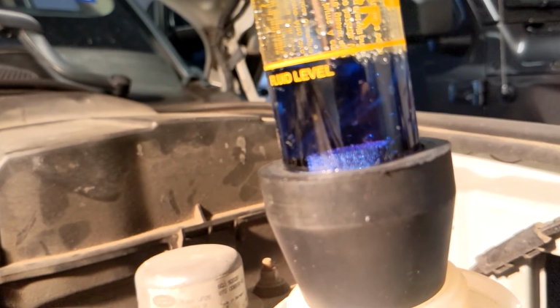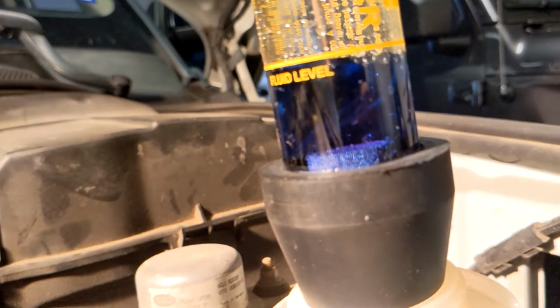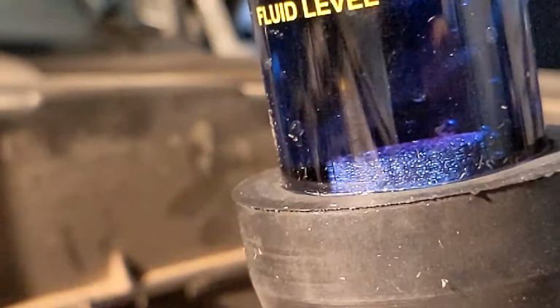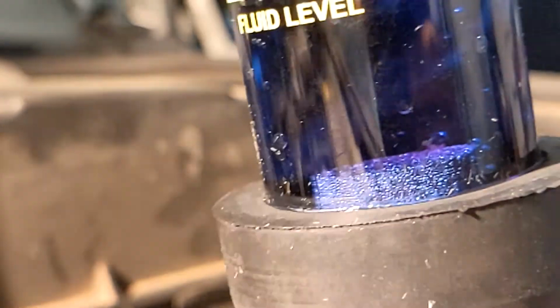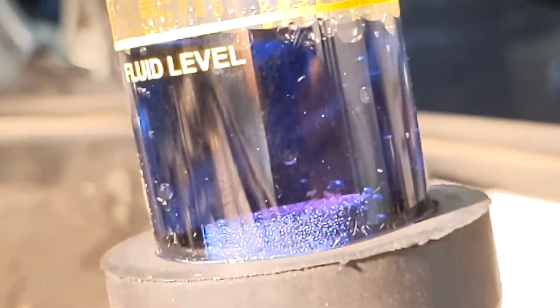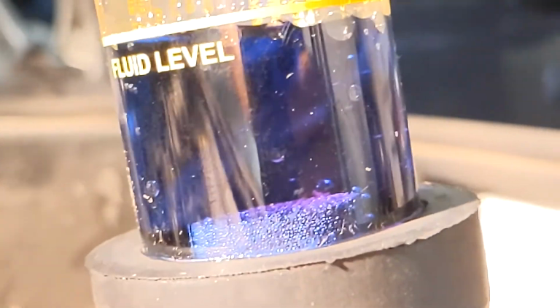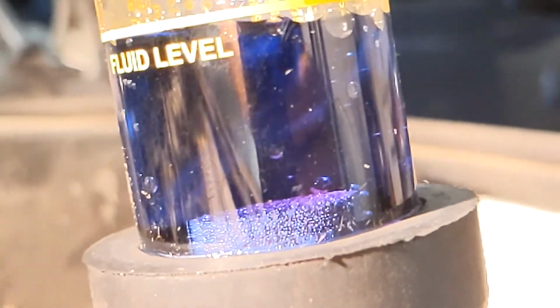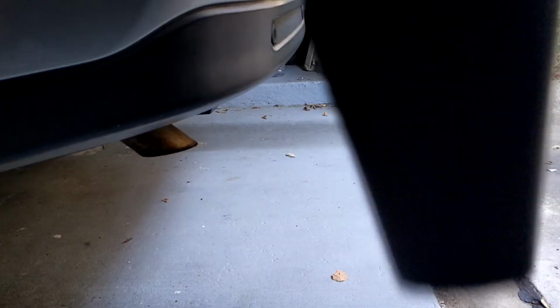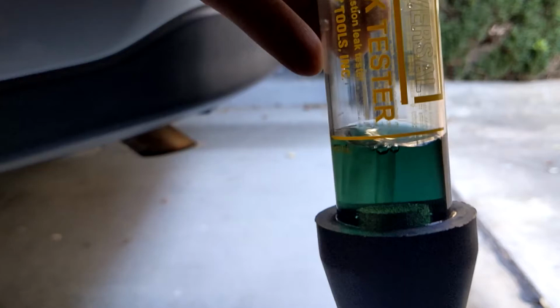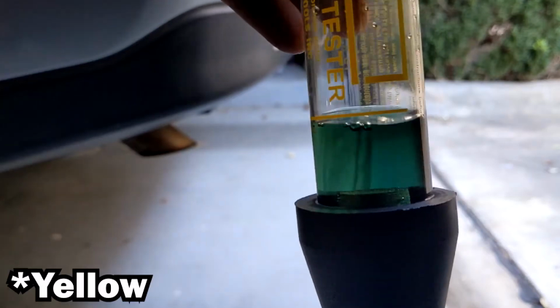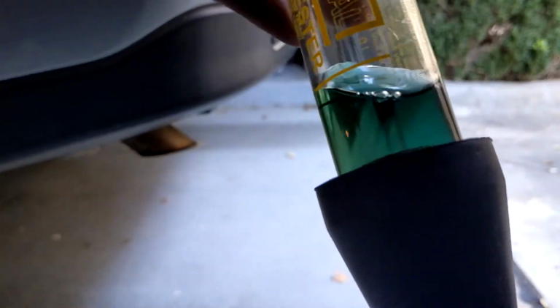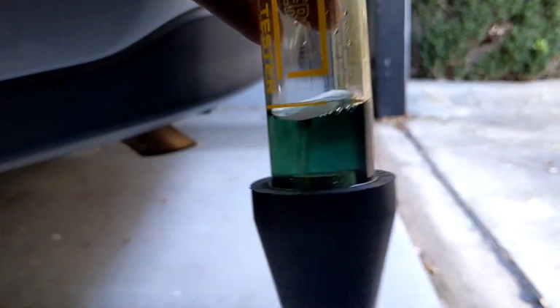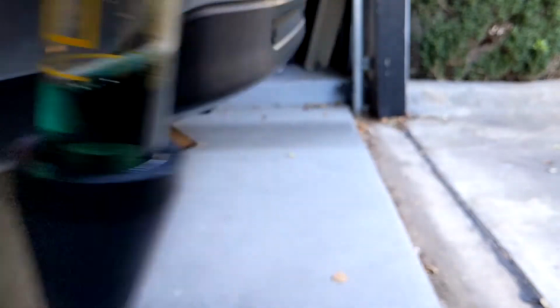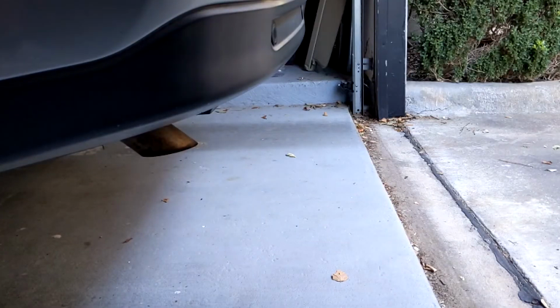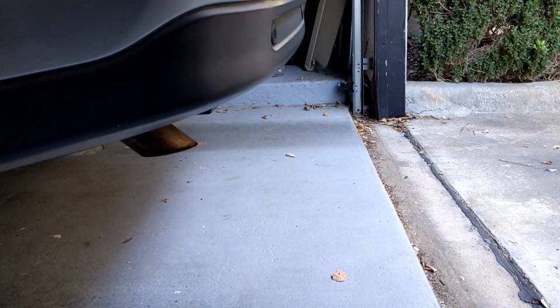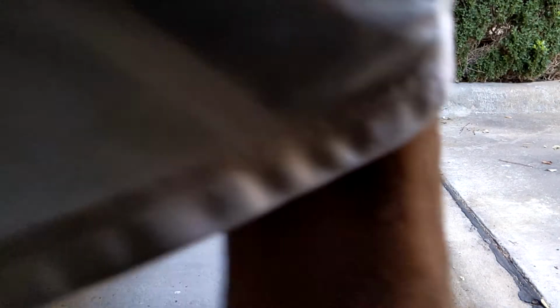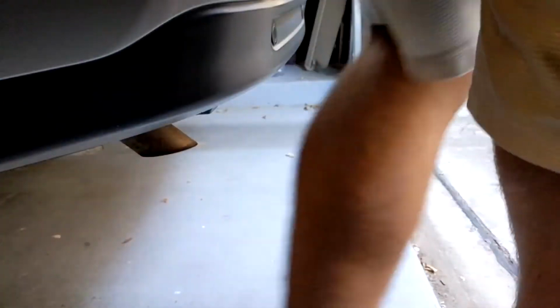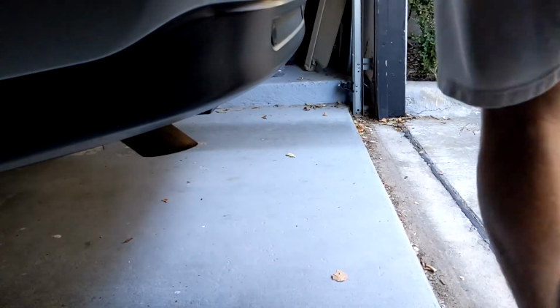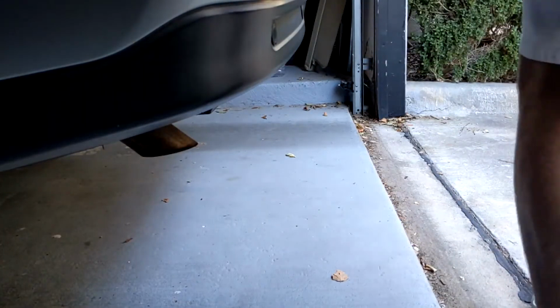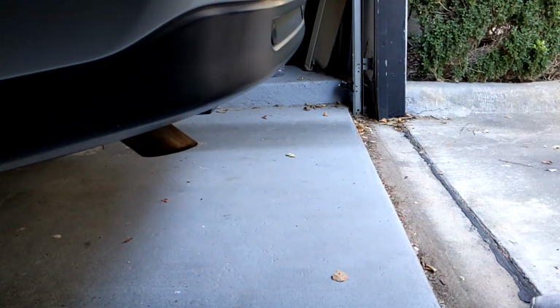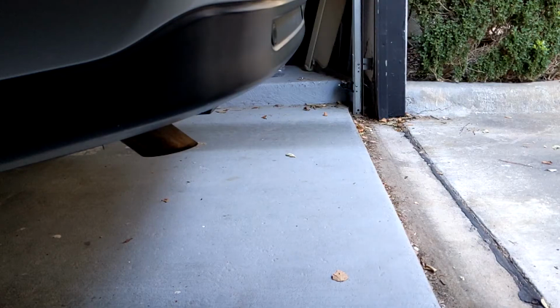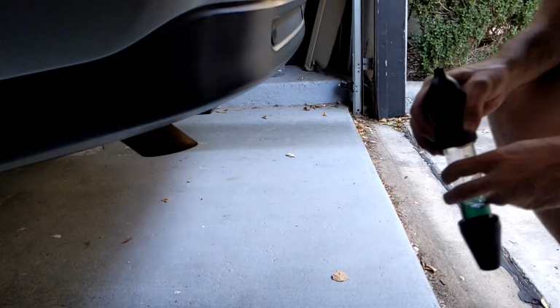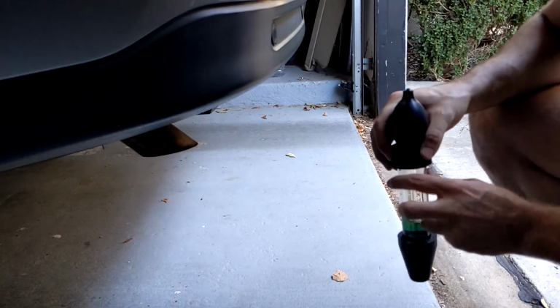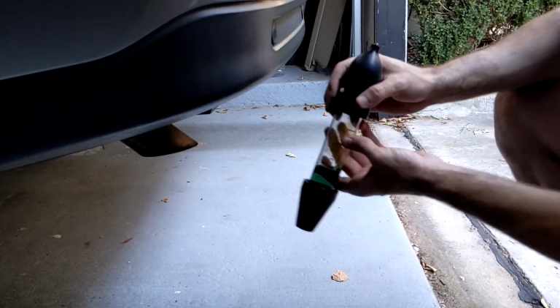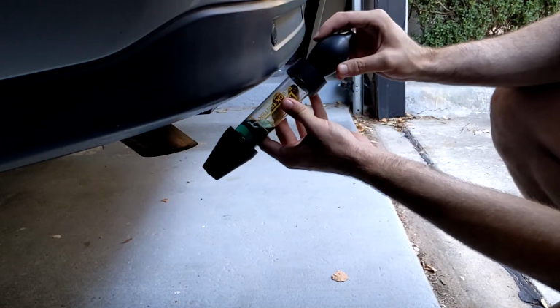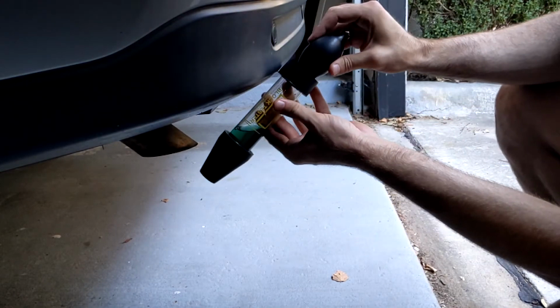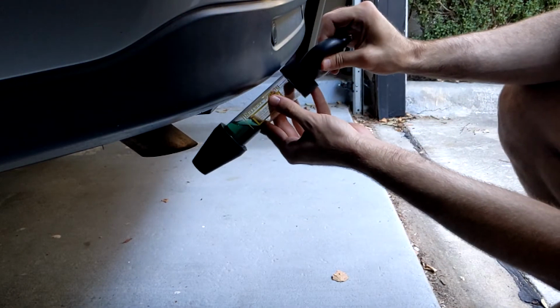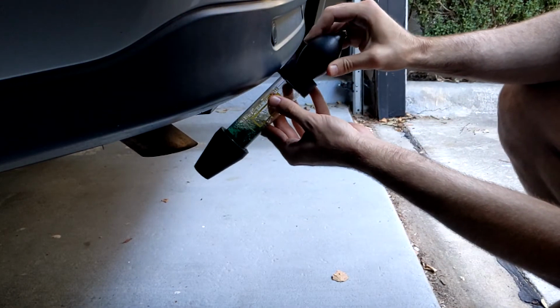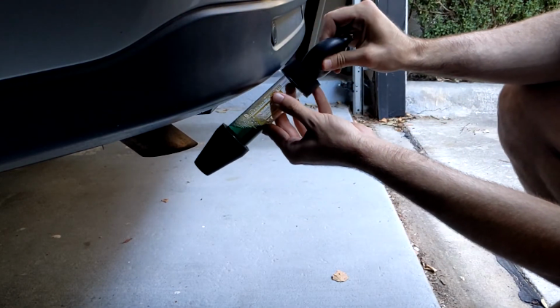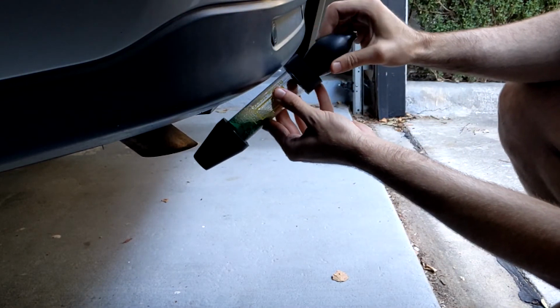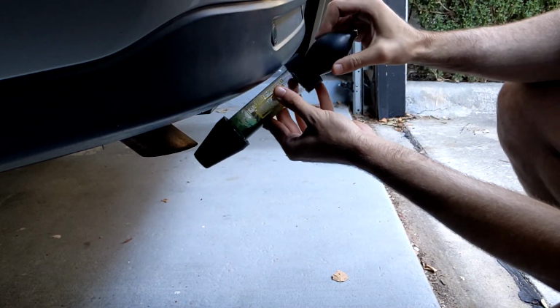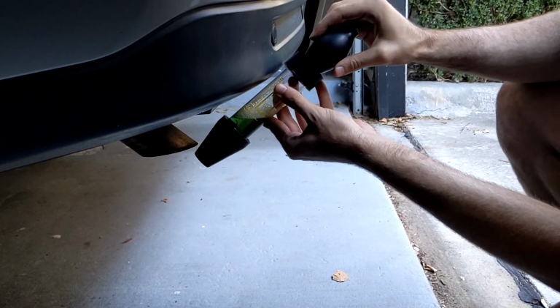Mine never changed, which is a relief. If your fluid never turns yellow, a good way to verify you didn't just get blue water is to take the test chamber to the back of the car and test the exhaust directly — the color should definitely change at that point.